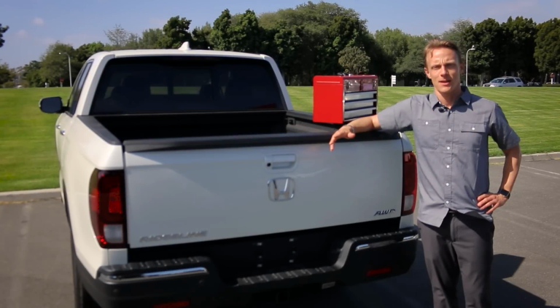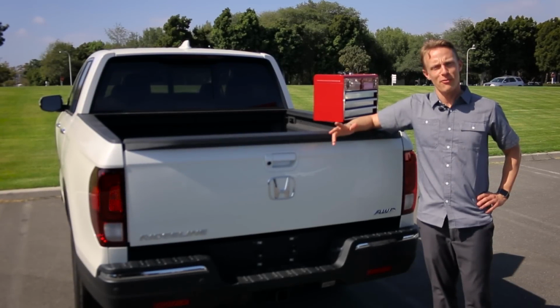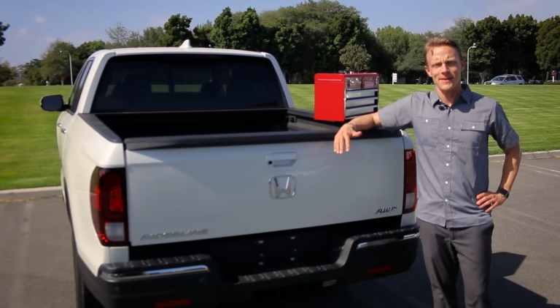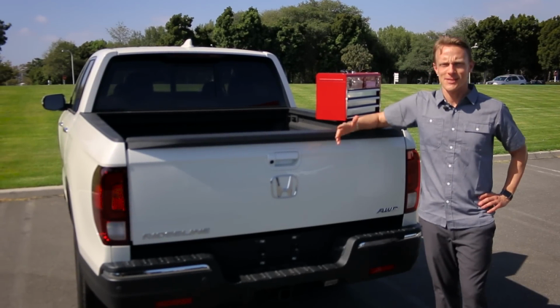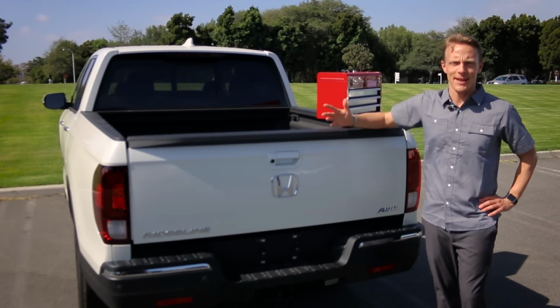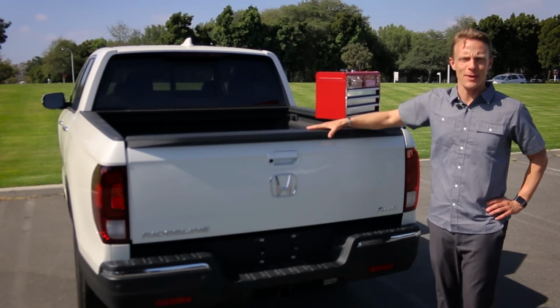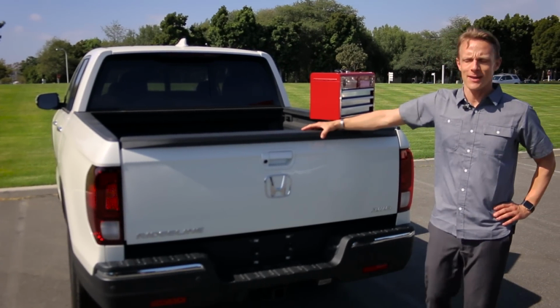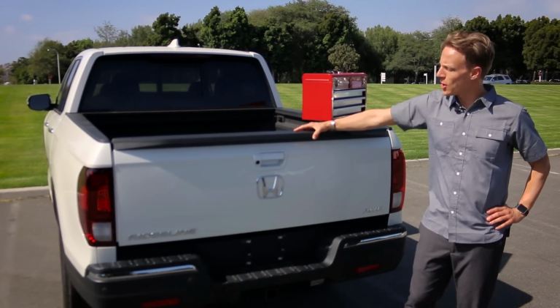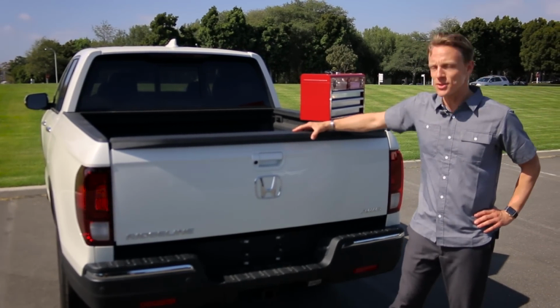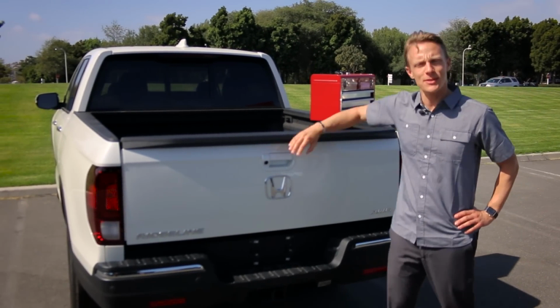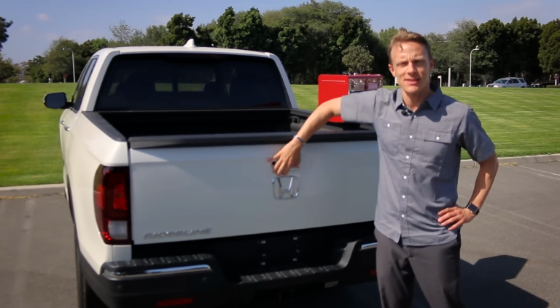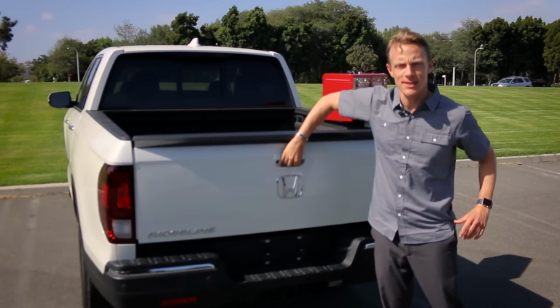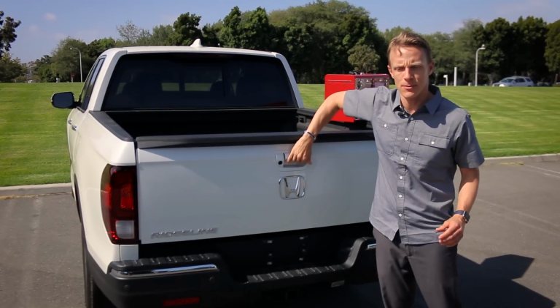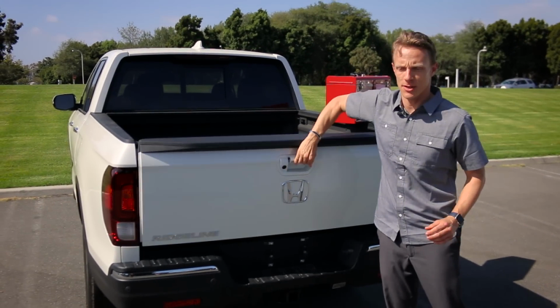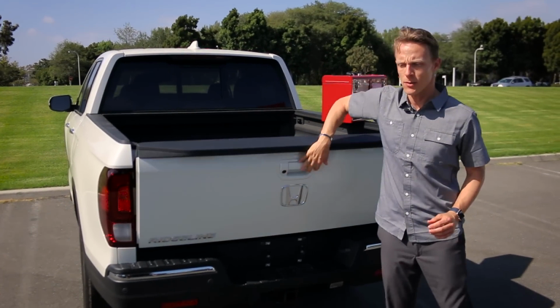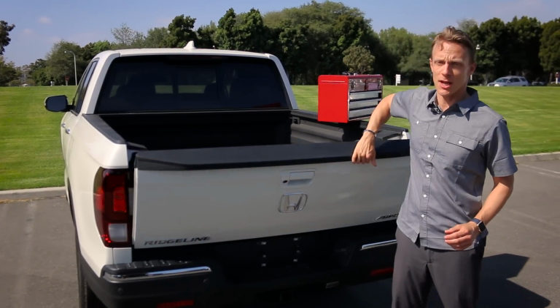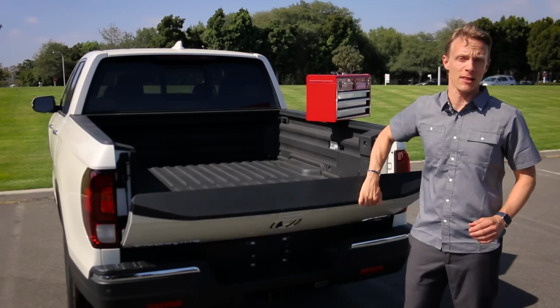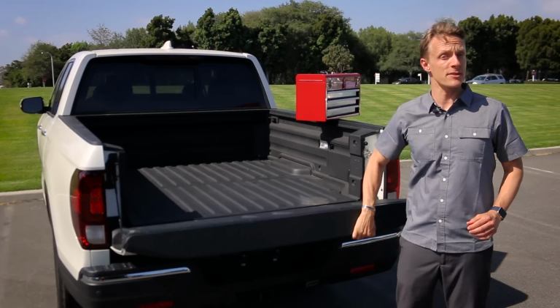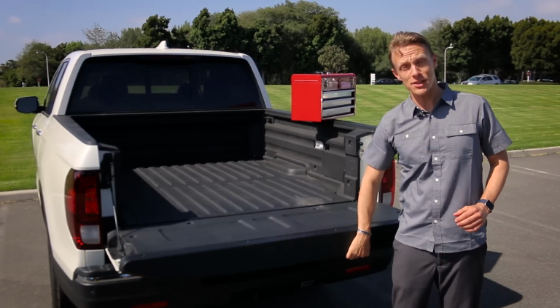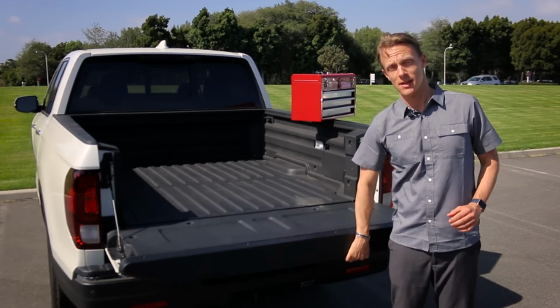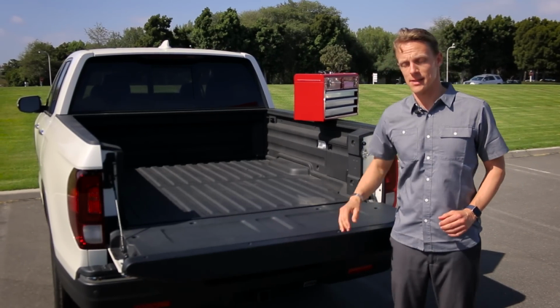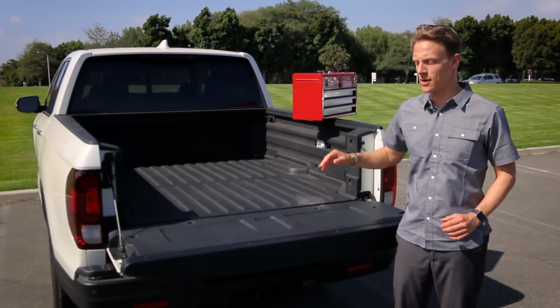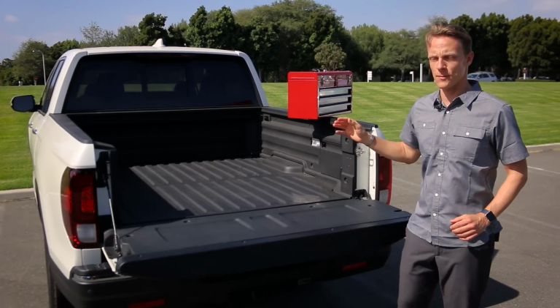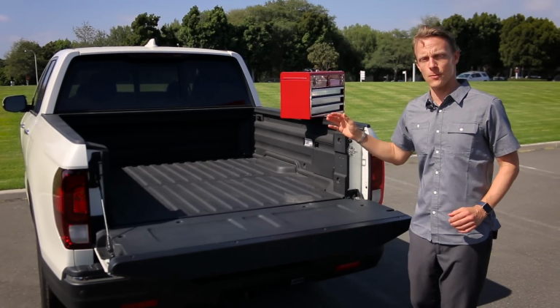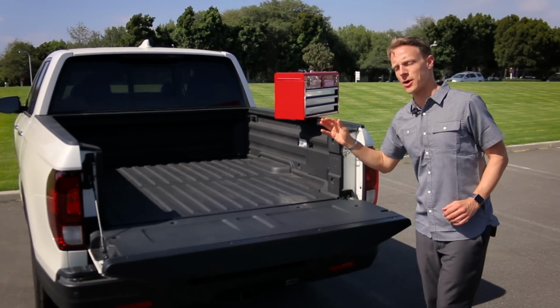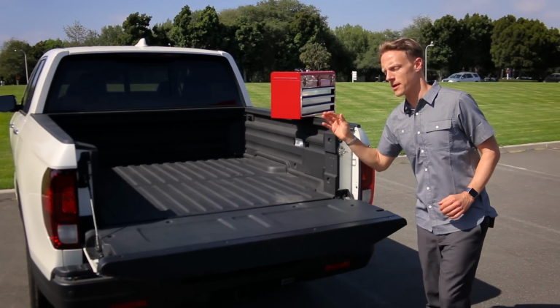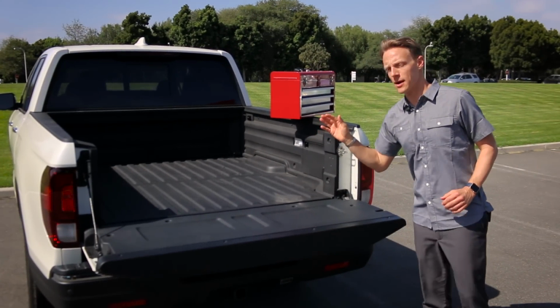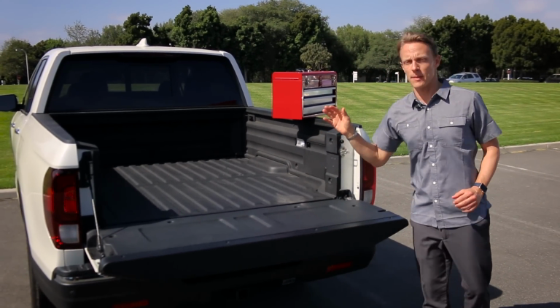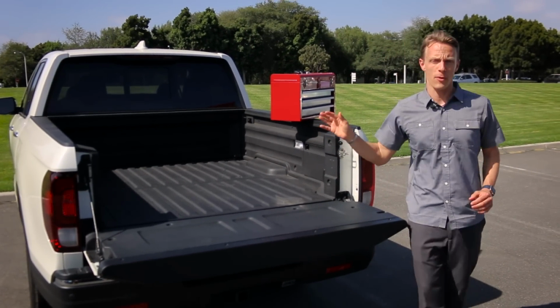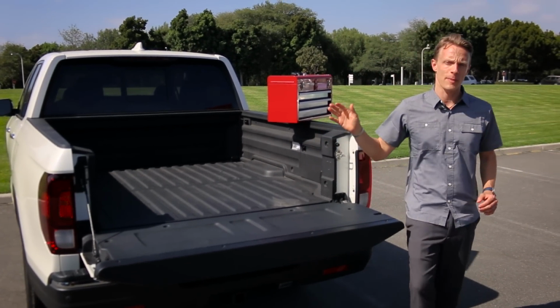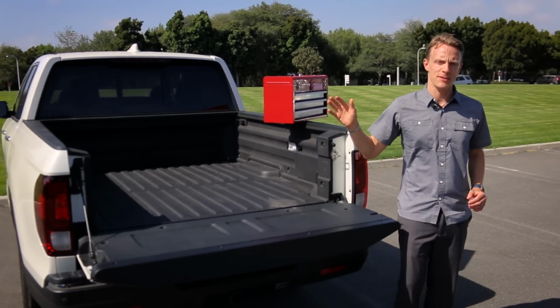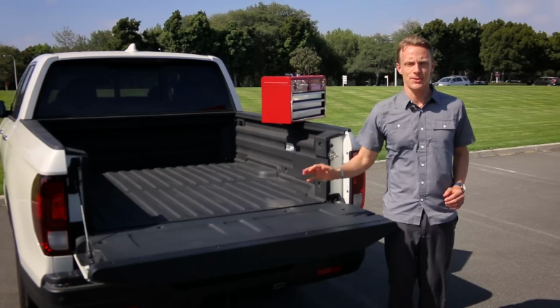Hello everybody. I'm standing here behind the all-new 2017 Honda Ridgeline, which got a lot of attention recently on our recent rock drop that we performed on the back of this vehicle.